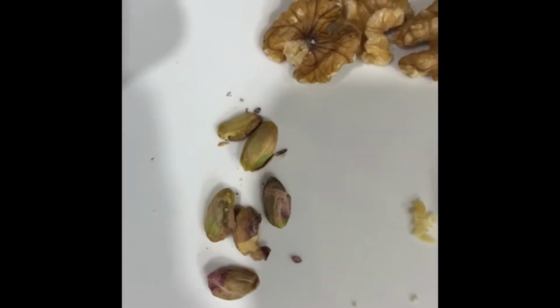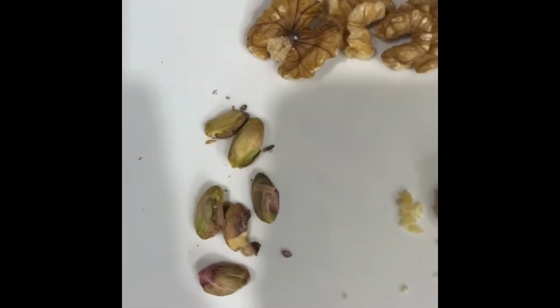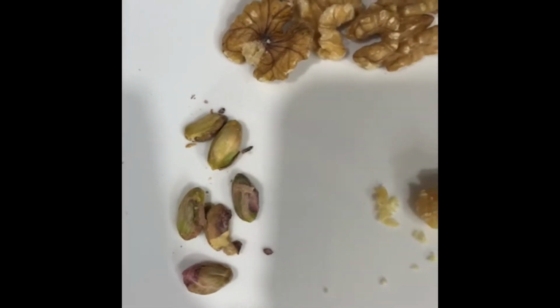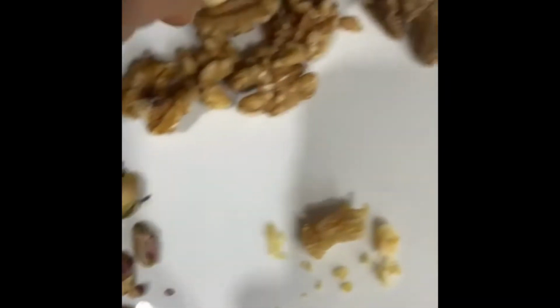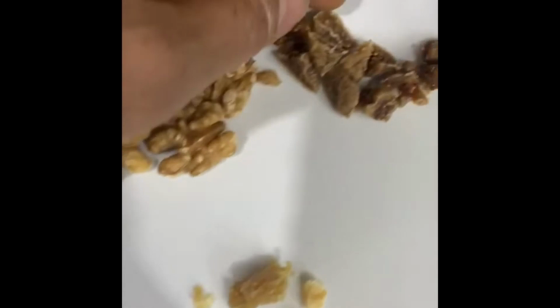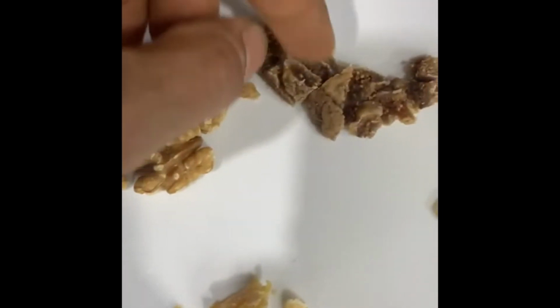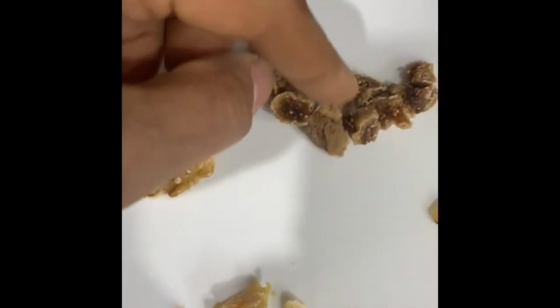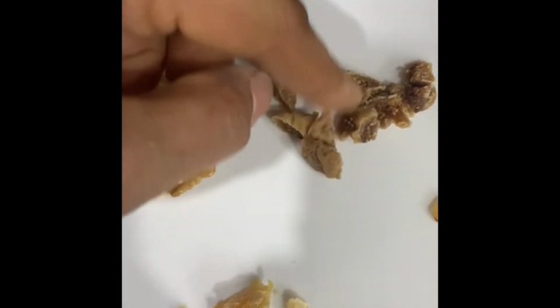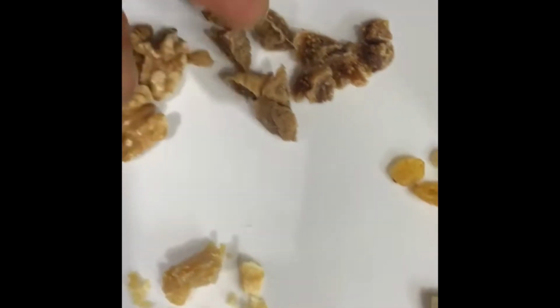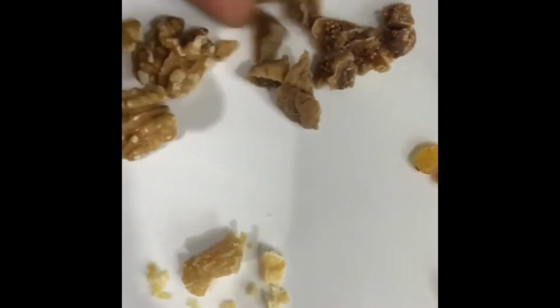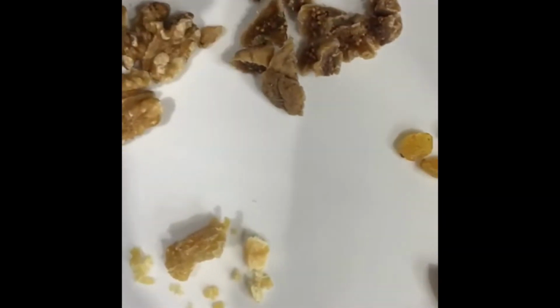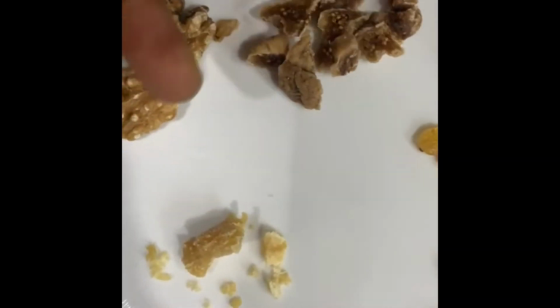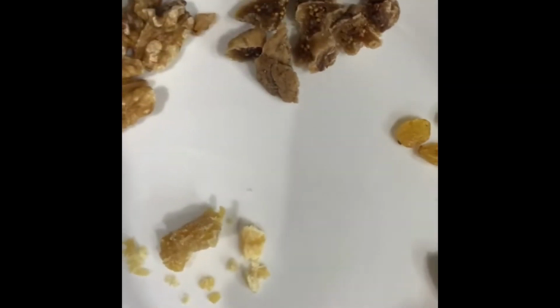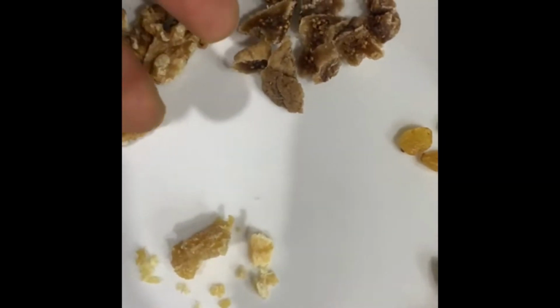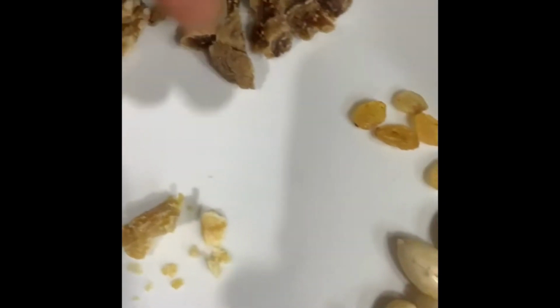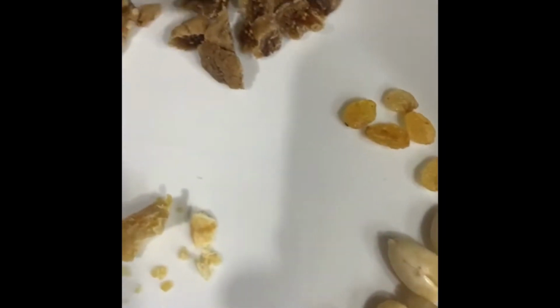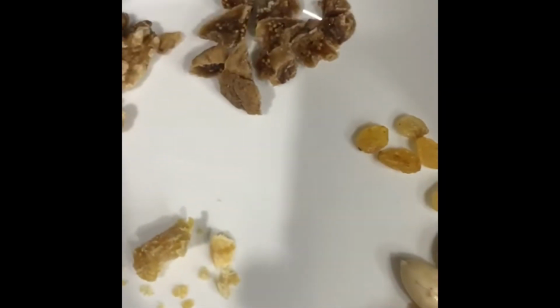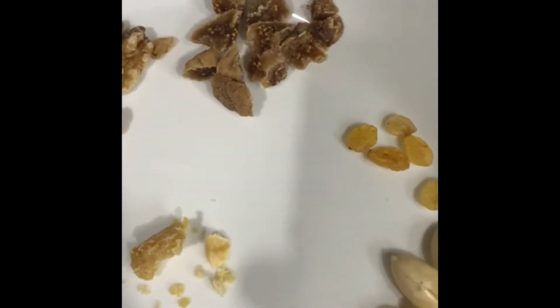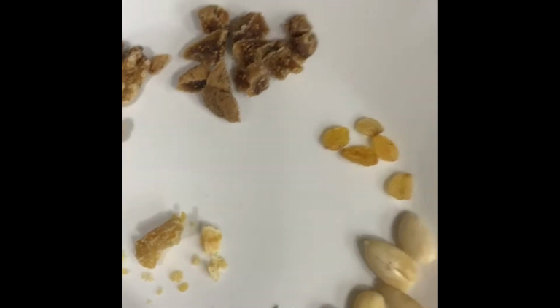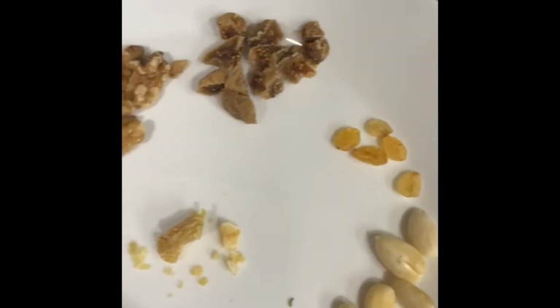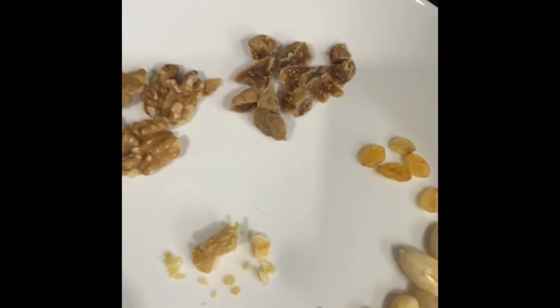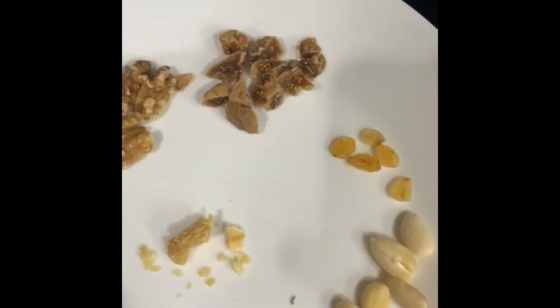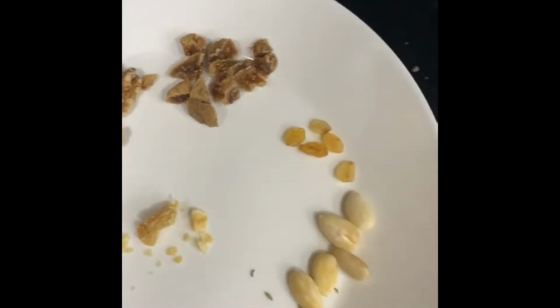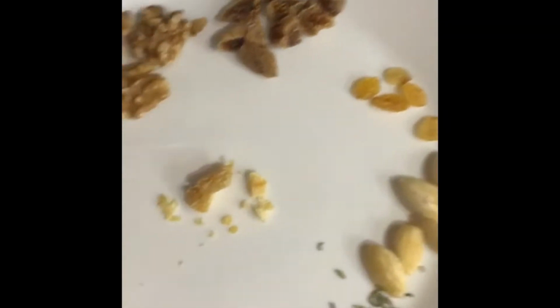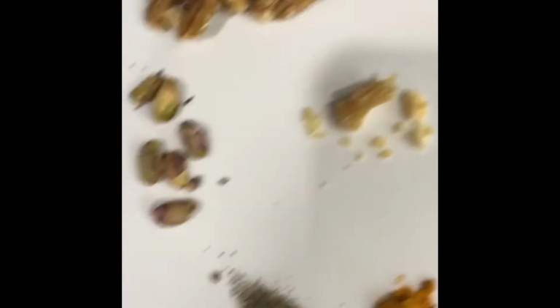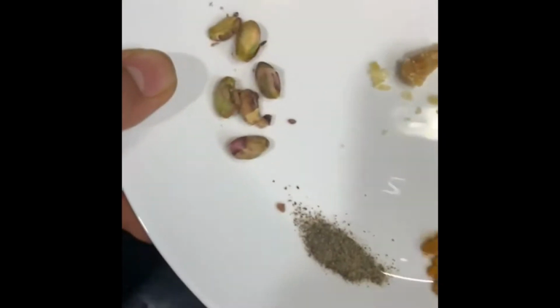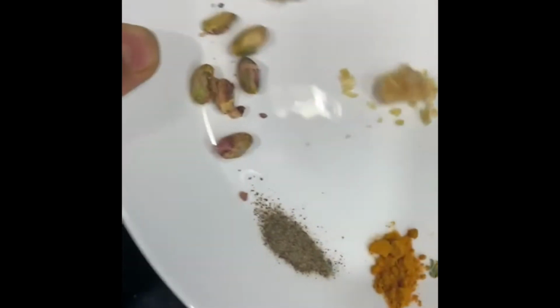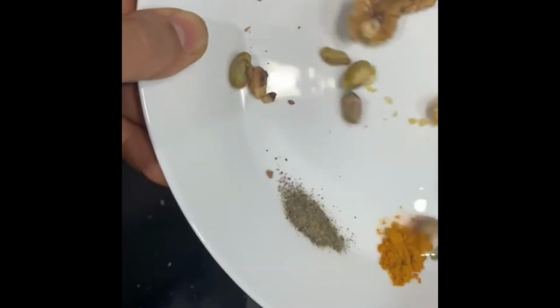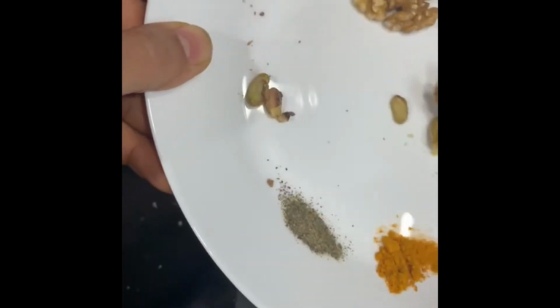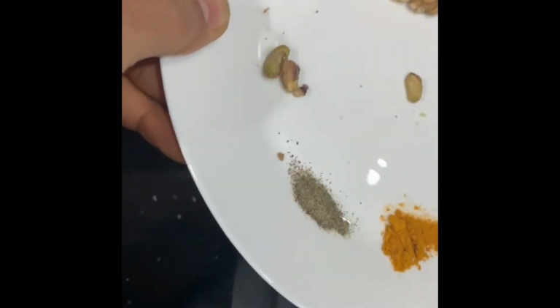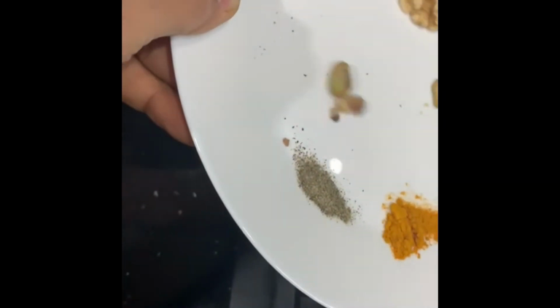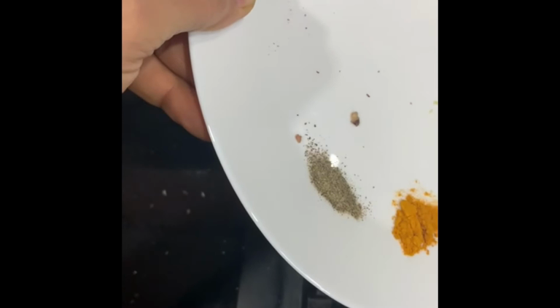We also have white fig here. This one is a rare product to find, so if you want to avoid it you can. Other than that, you just have to add everything into your milk.